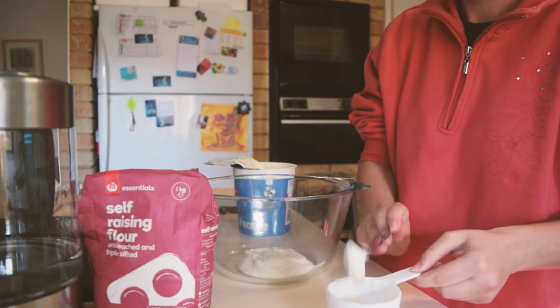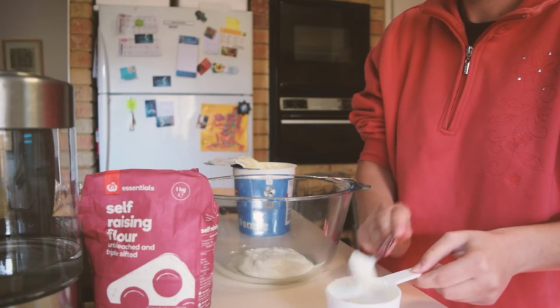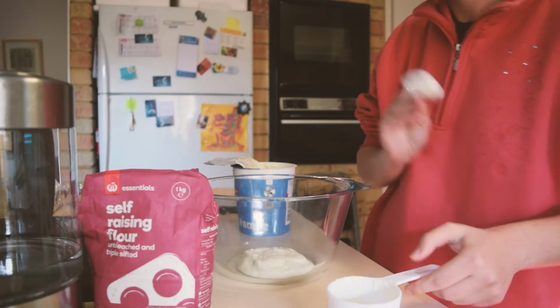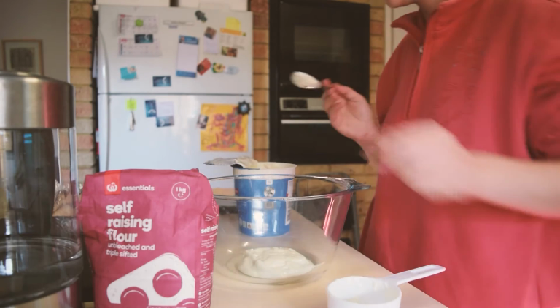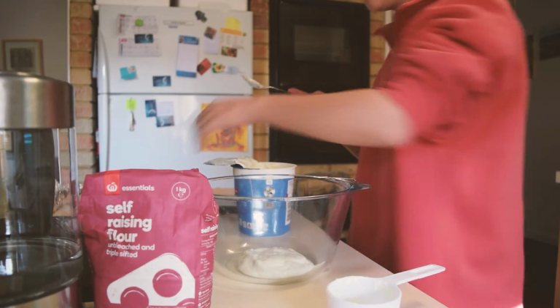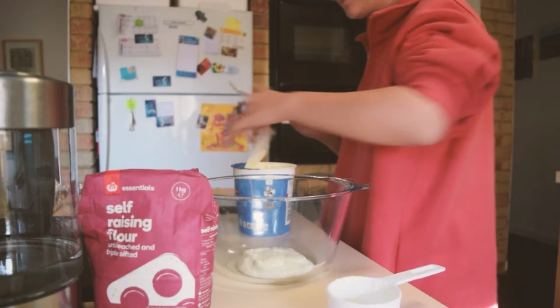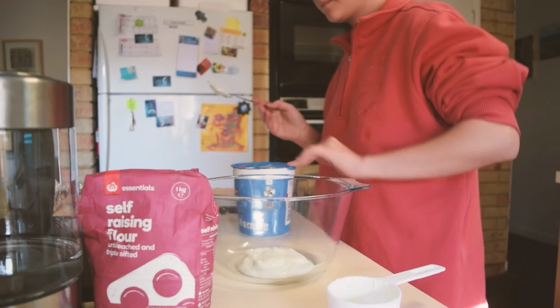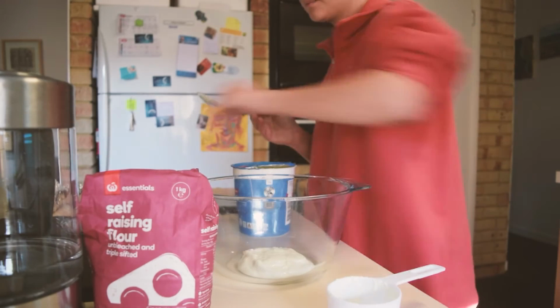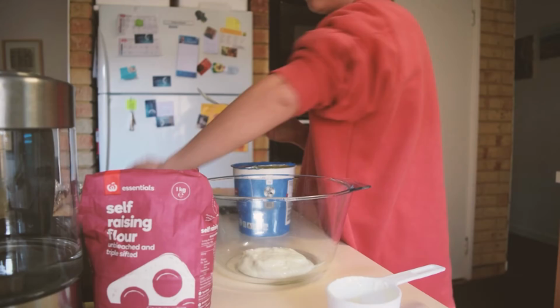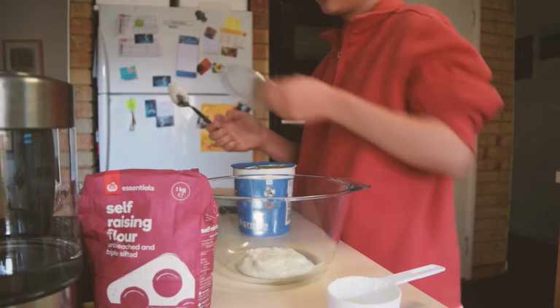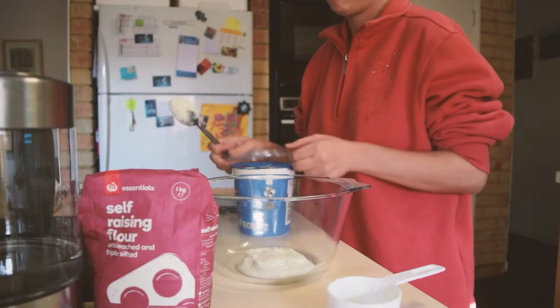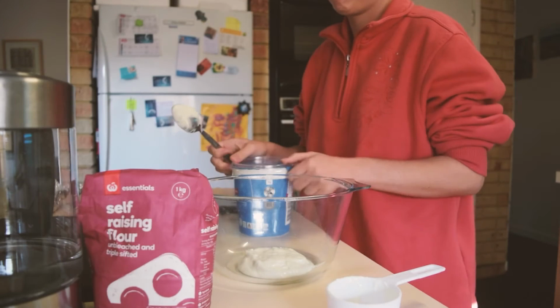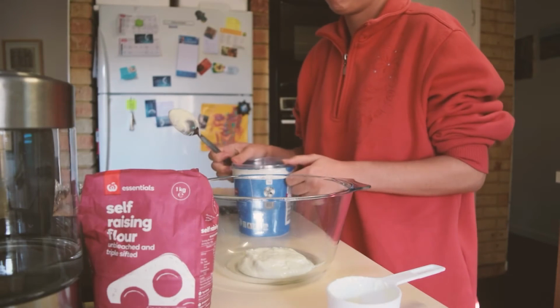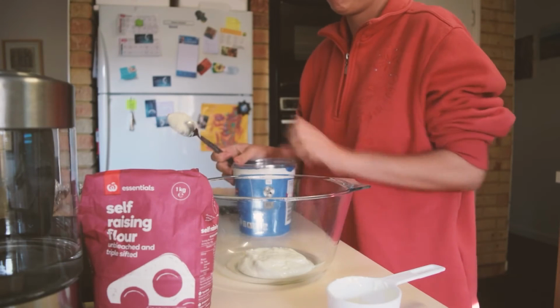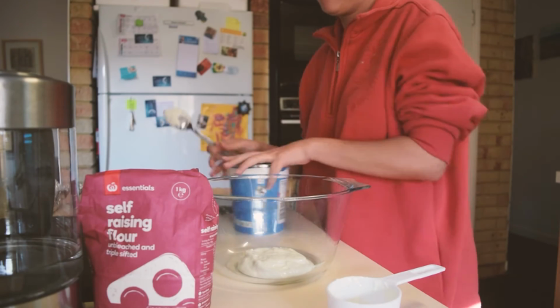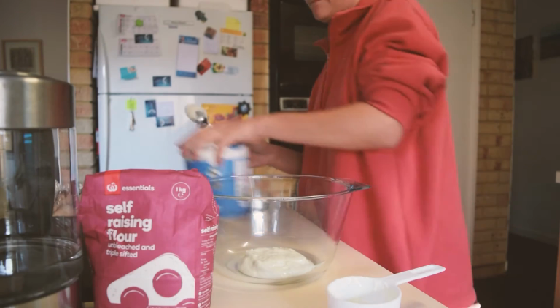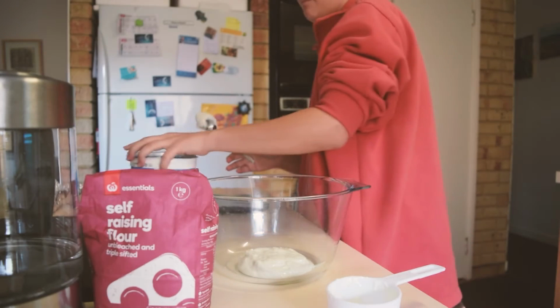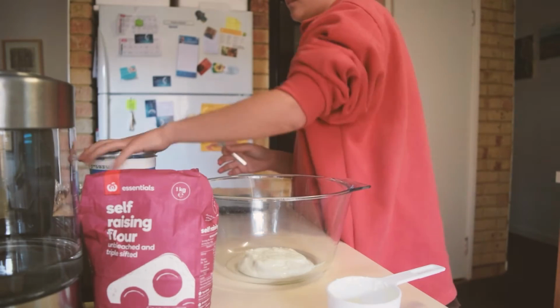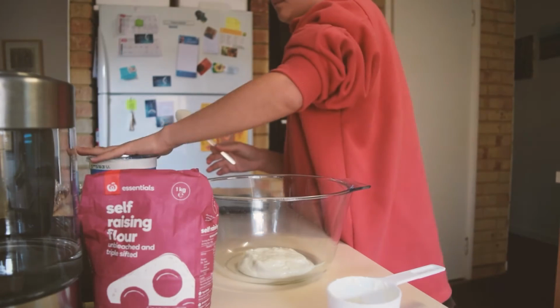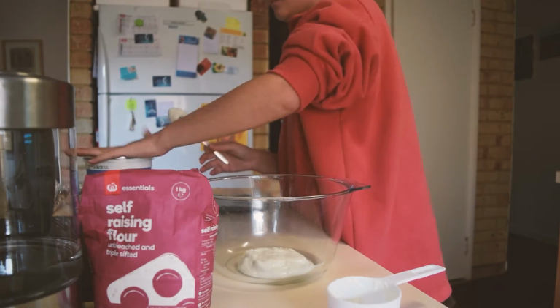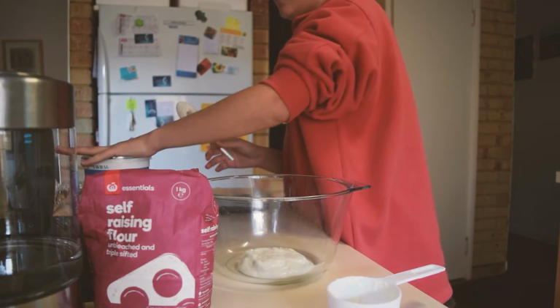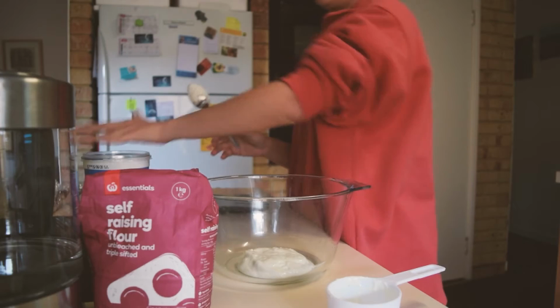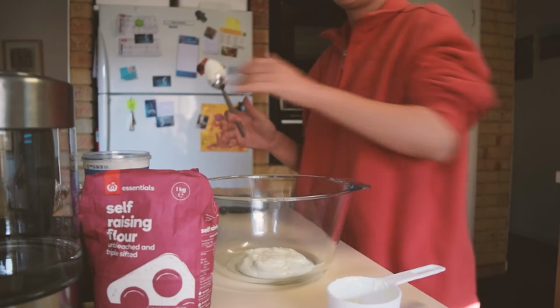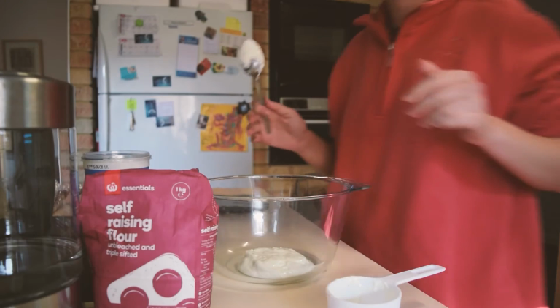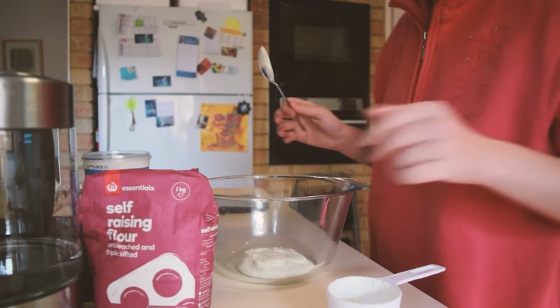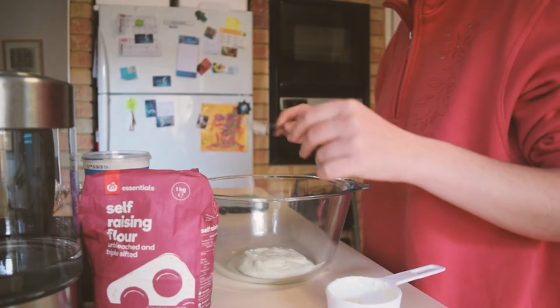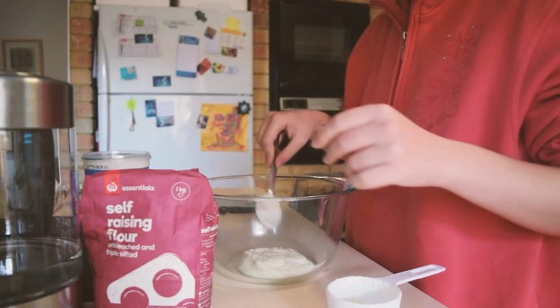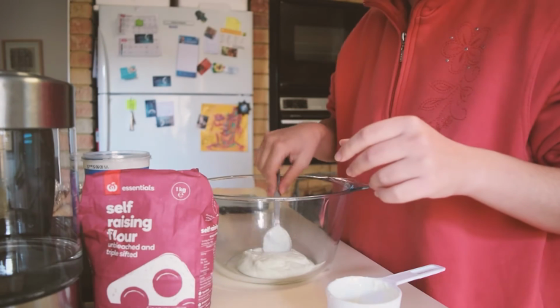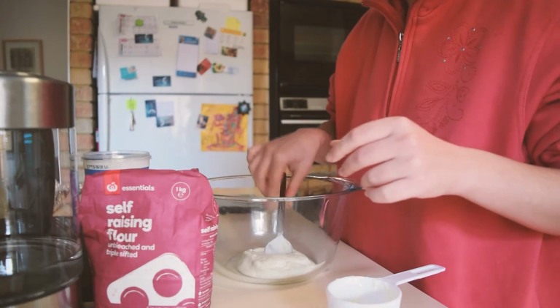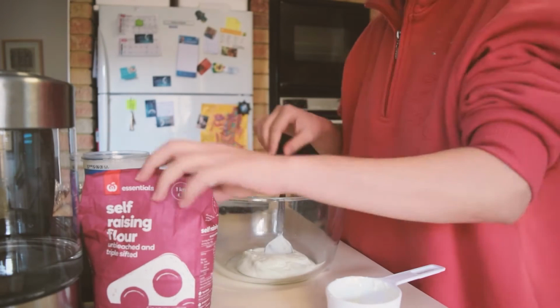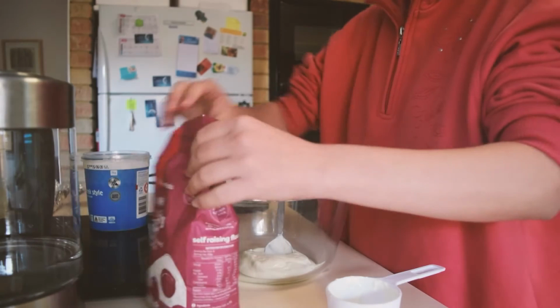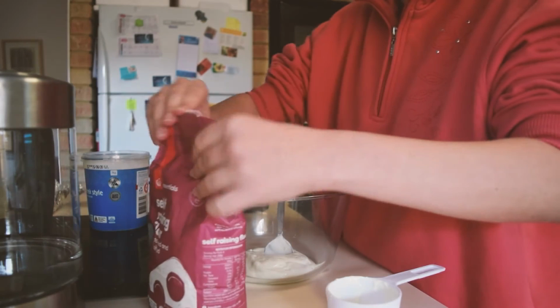I have to put it on the oven. I use the oven for cooking.